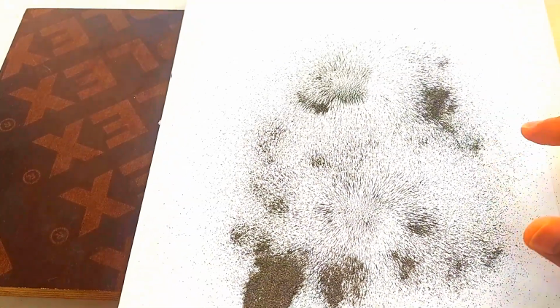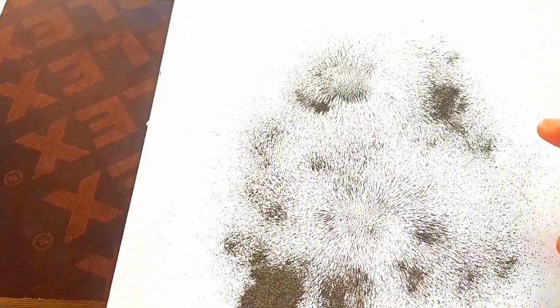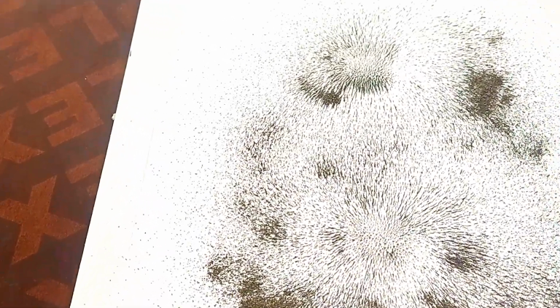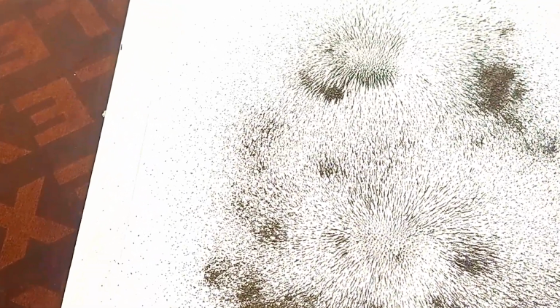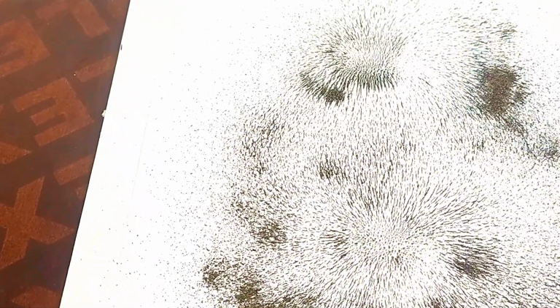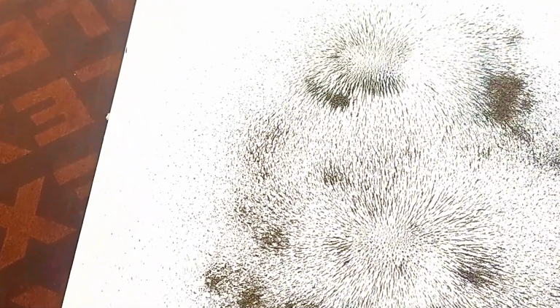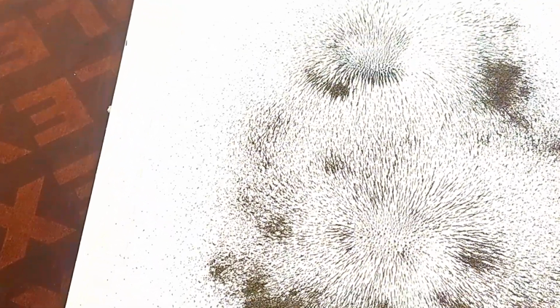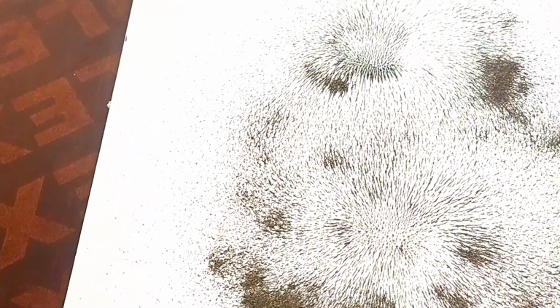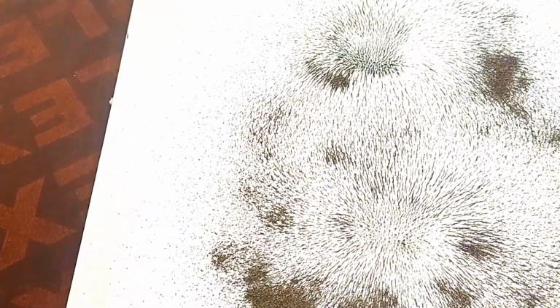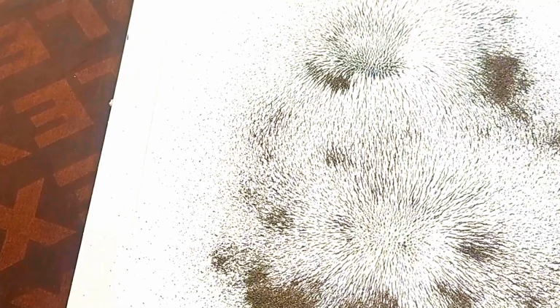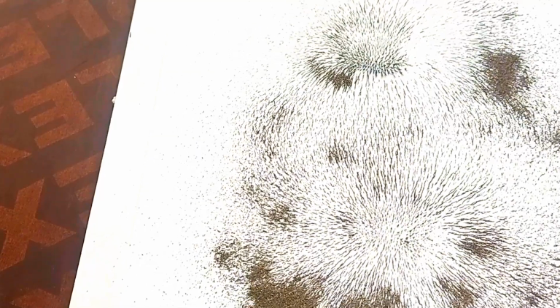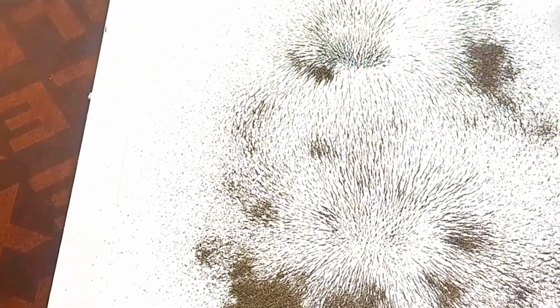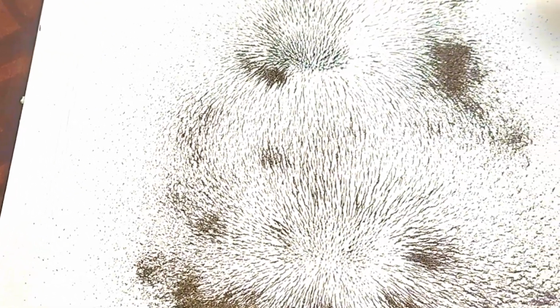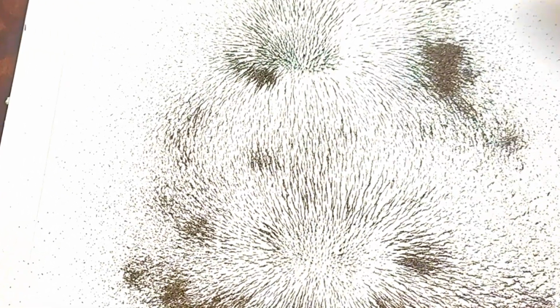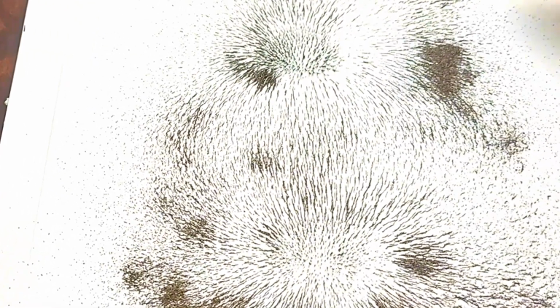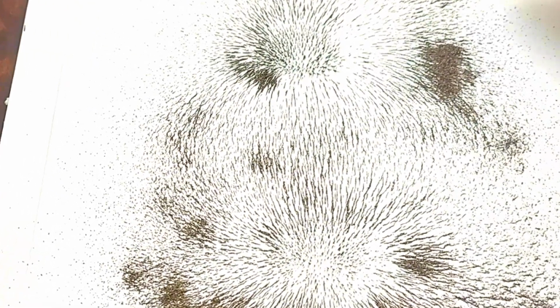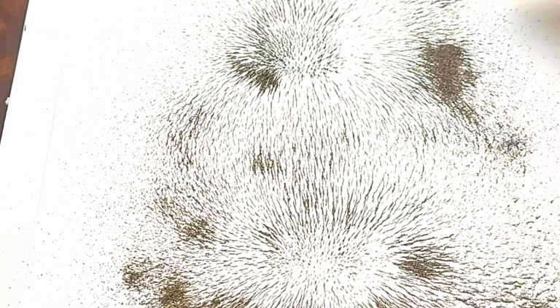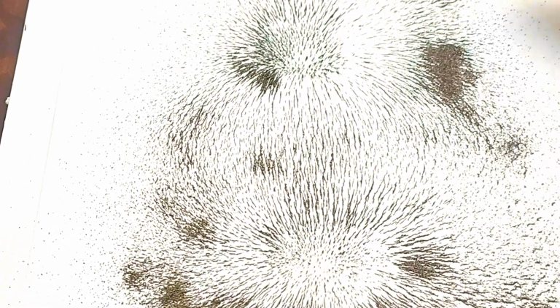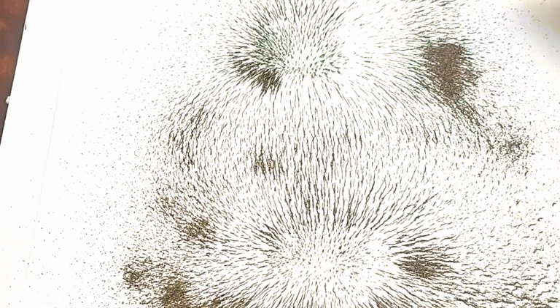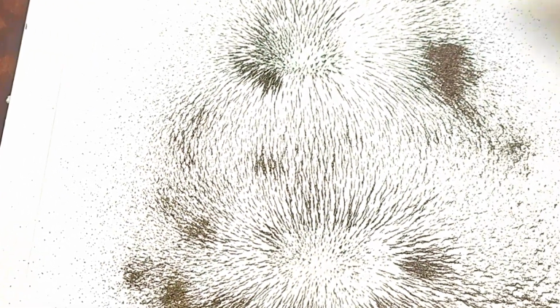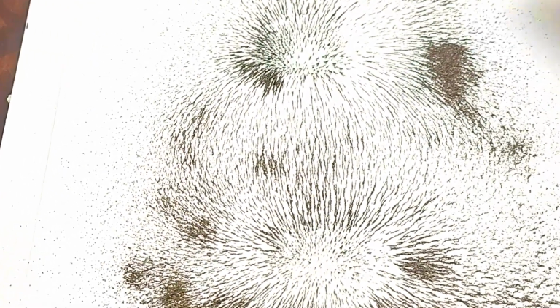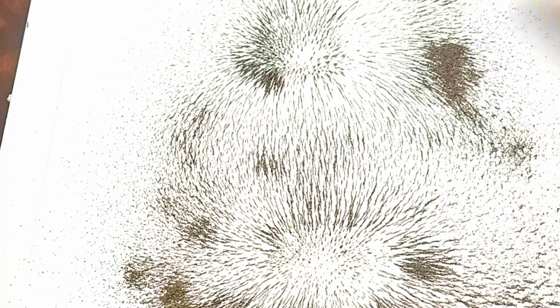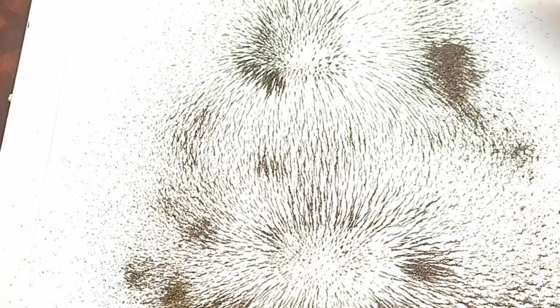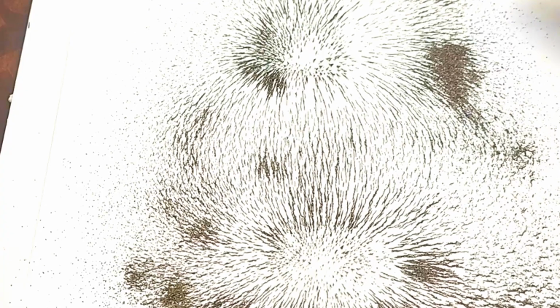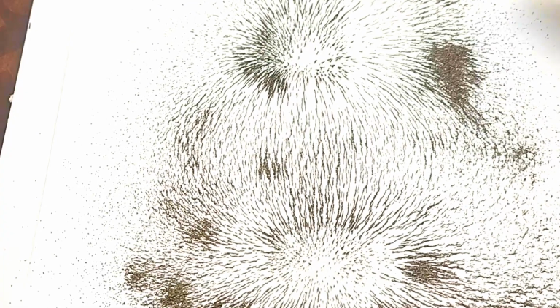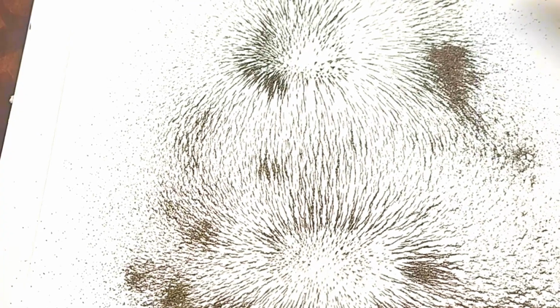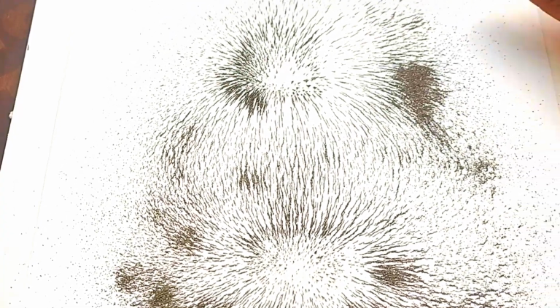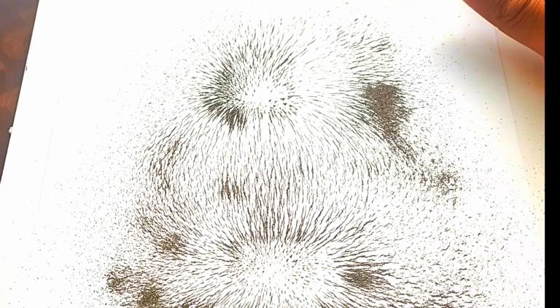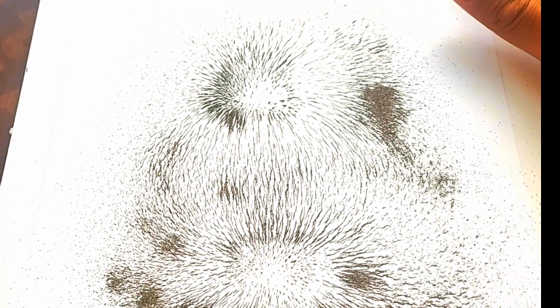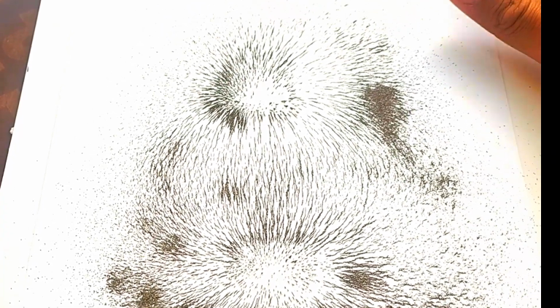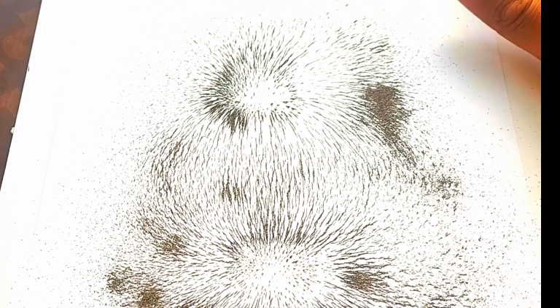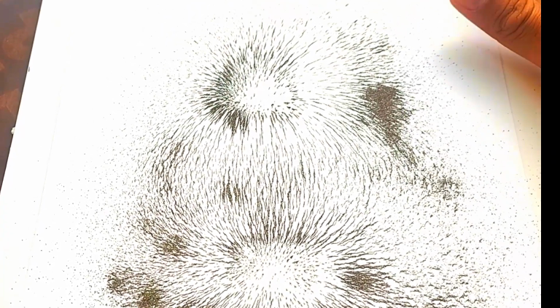Notice how the filings are denser near the poles — this is where the magnetic field is stronger — and they spread out as we move further from the magnet. The field gets weaker as the distance increases.